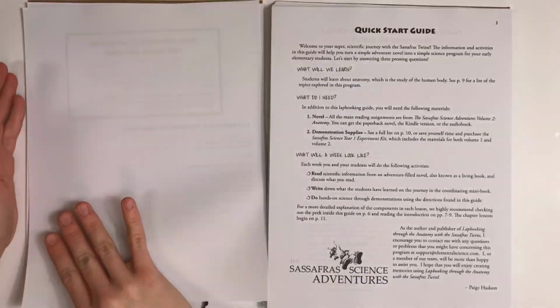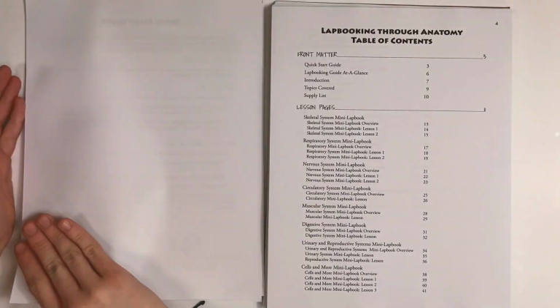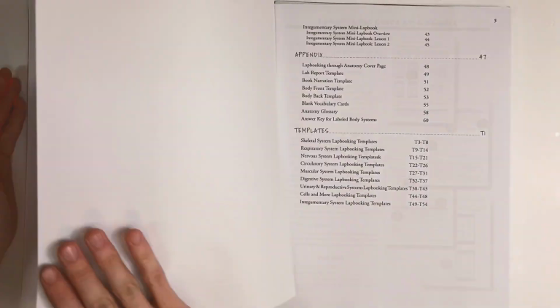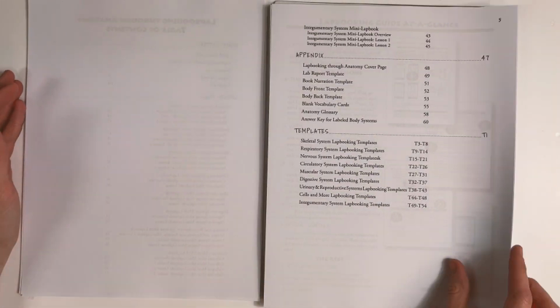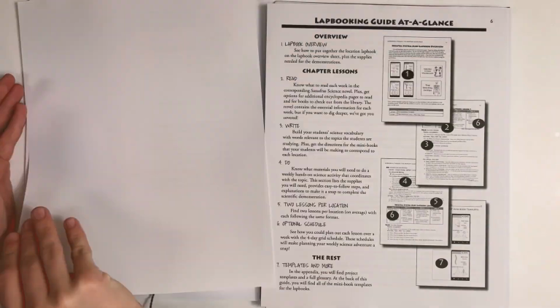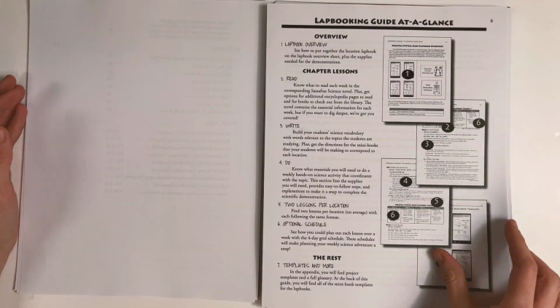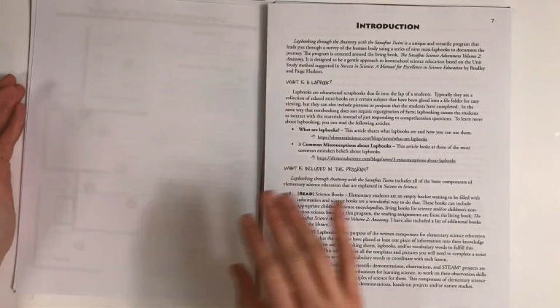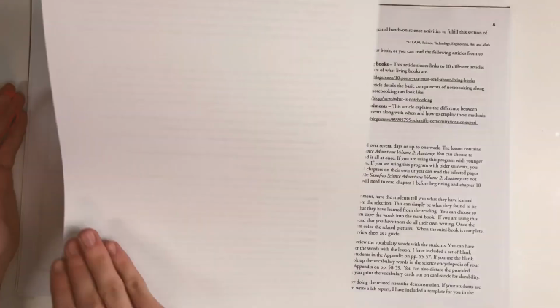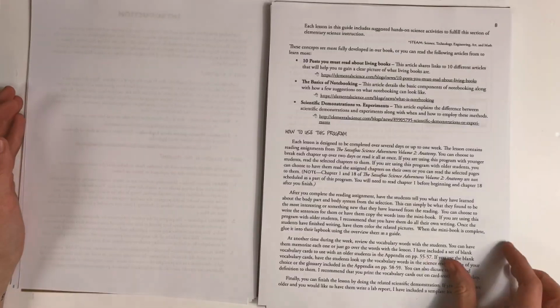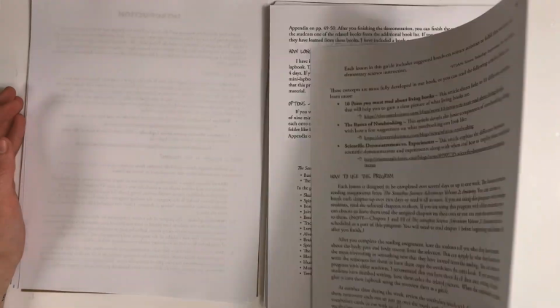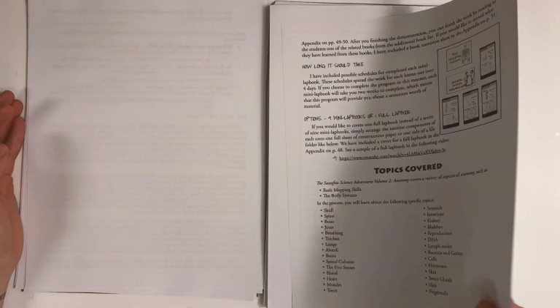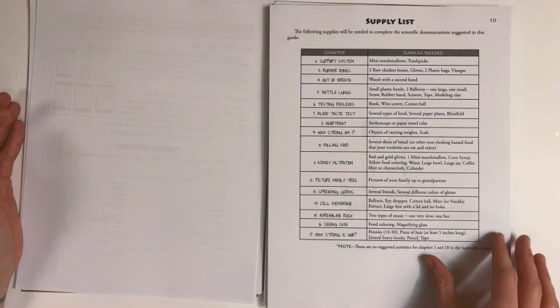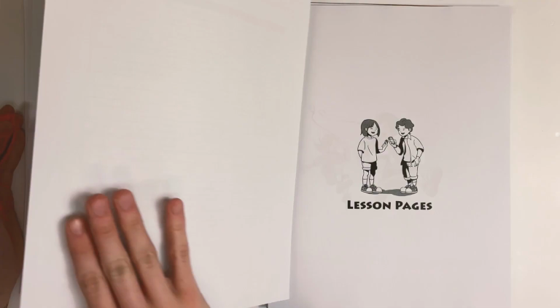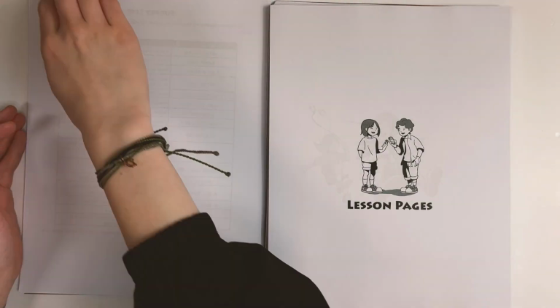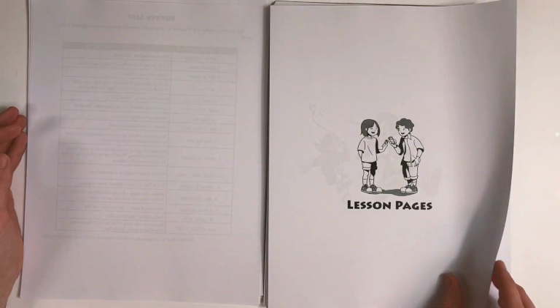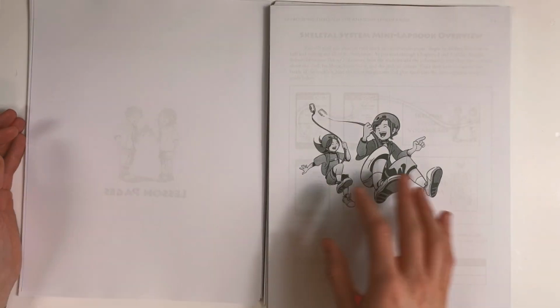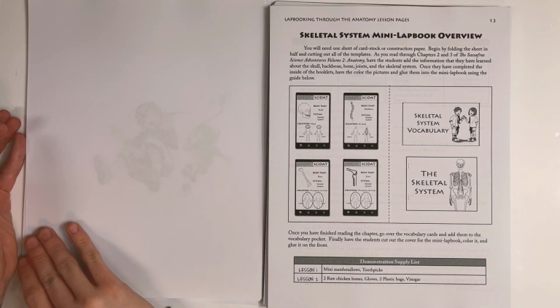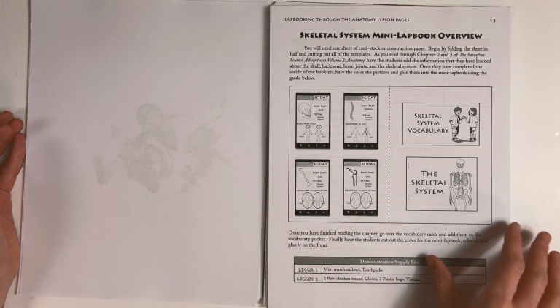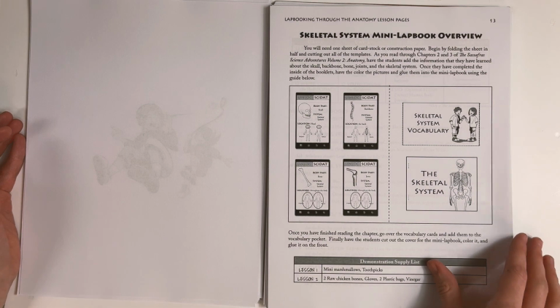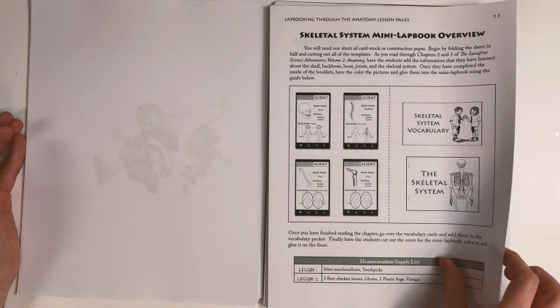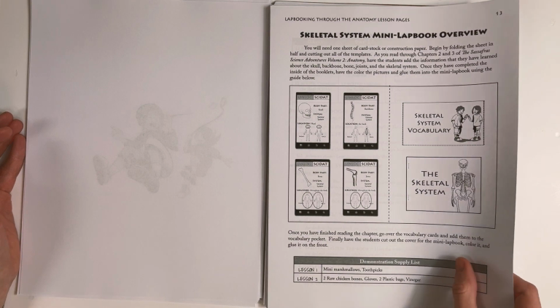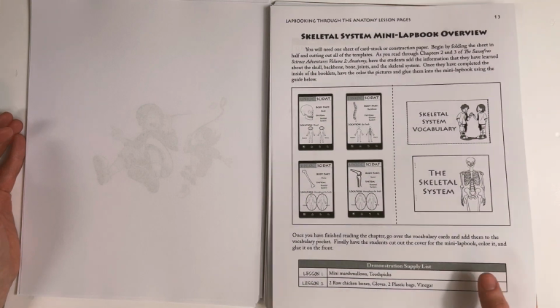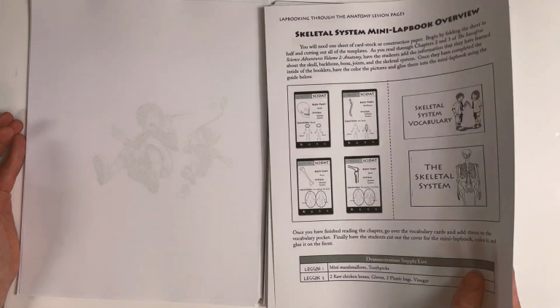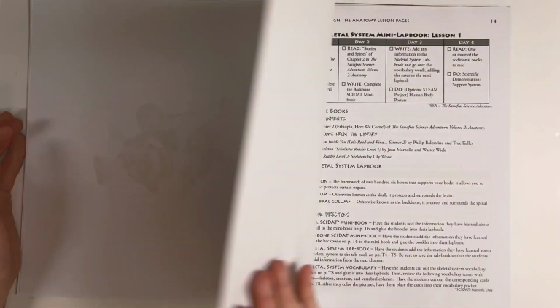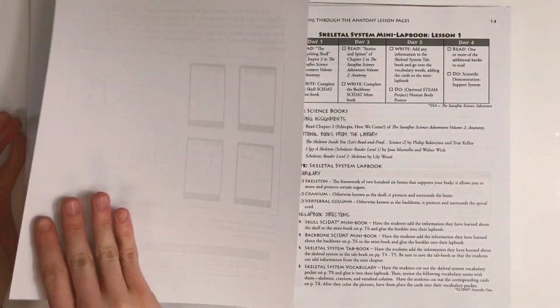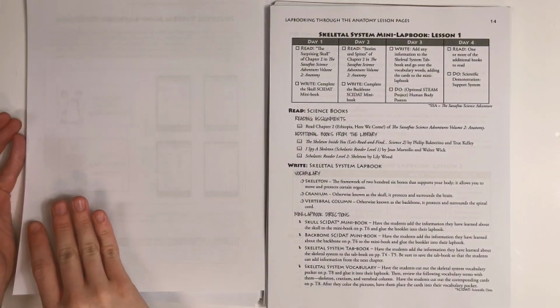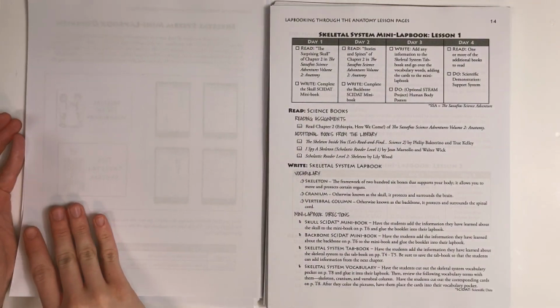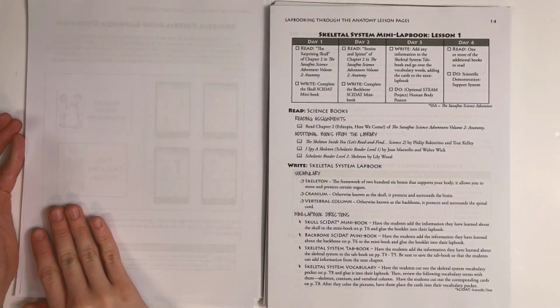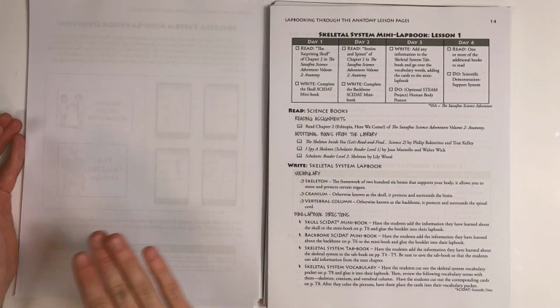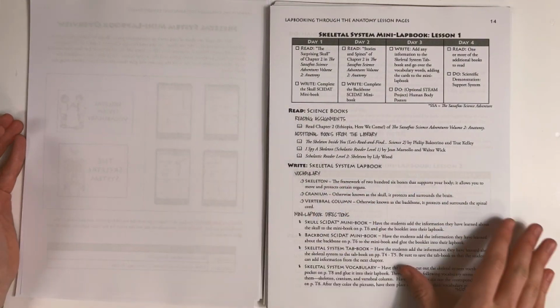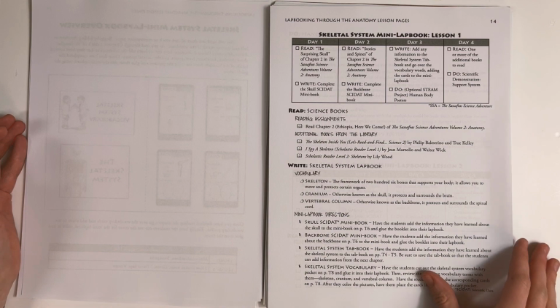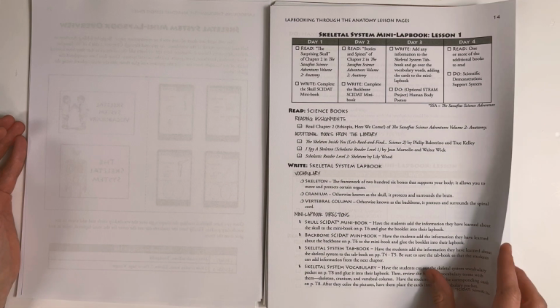The lap booking guide is a simple version of the activity guide, along with a set of templates for you to use to create a lap book. You can see how to put these together on the lap book overview sheet, which is followed by the chapter lessons.